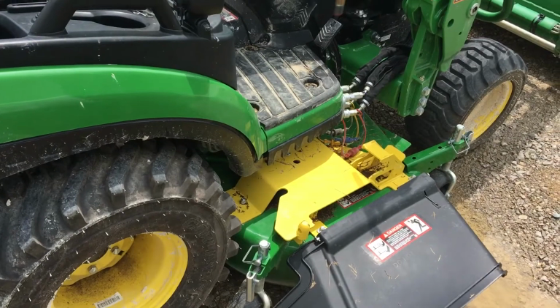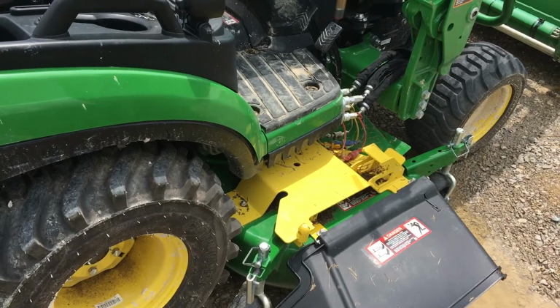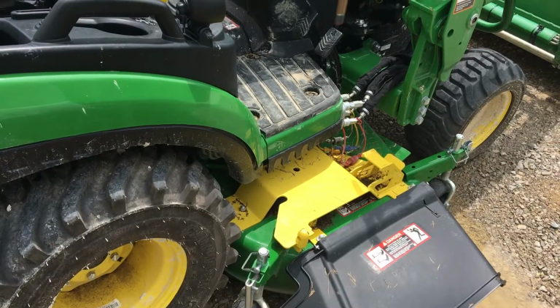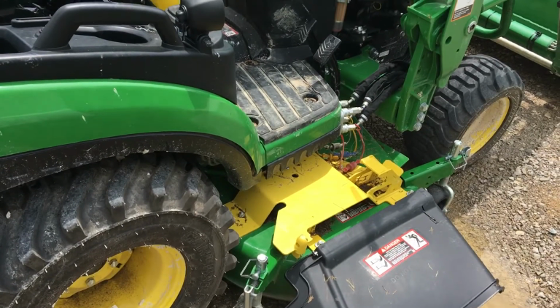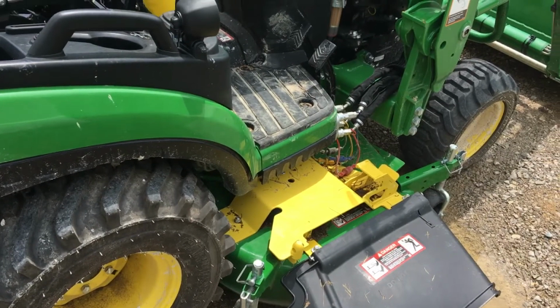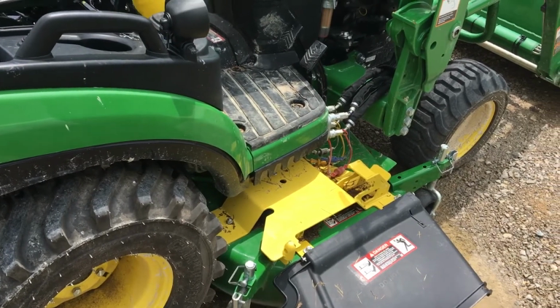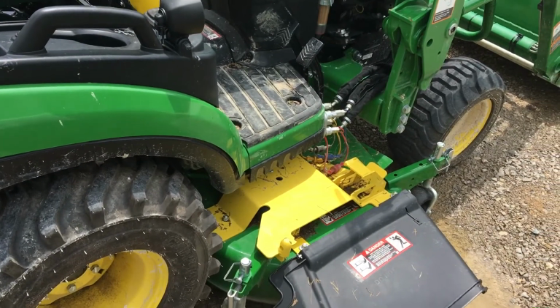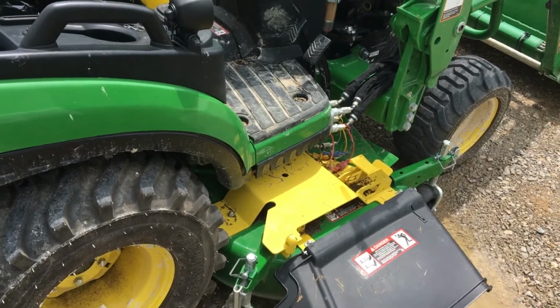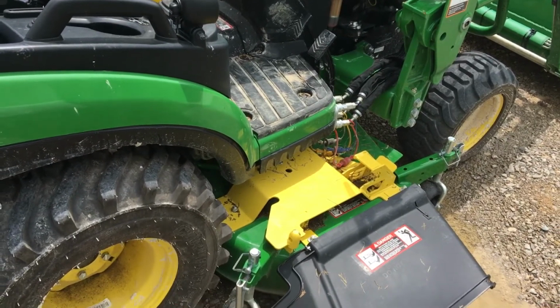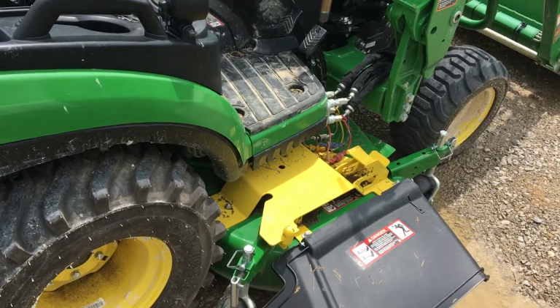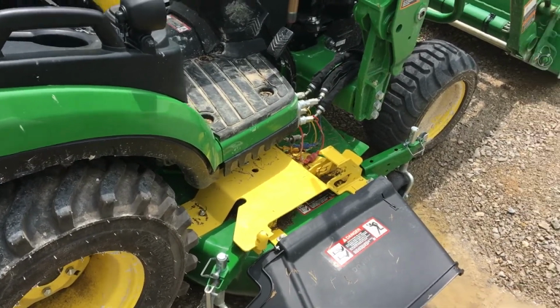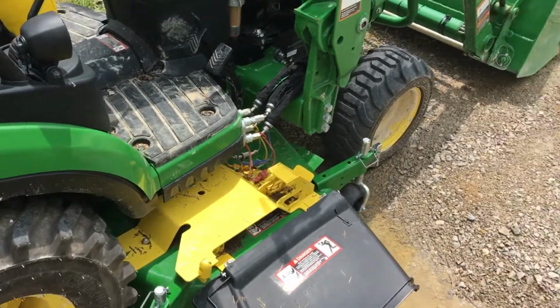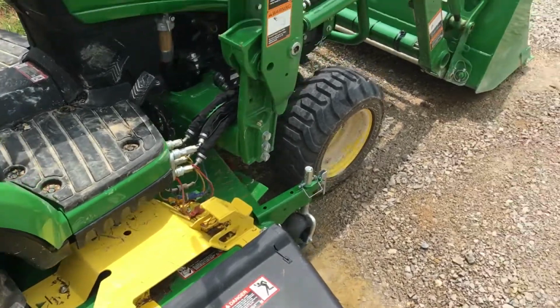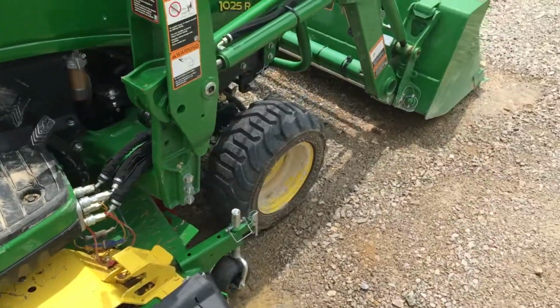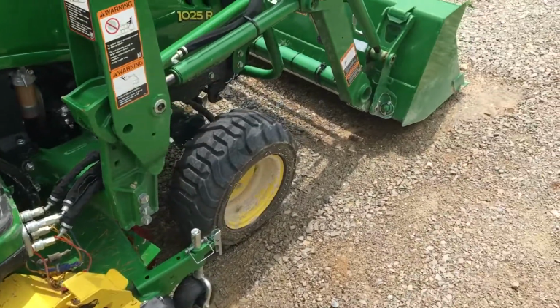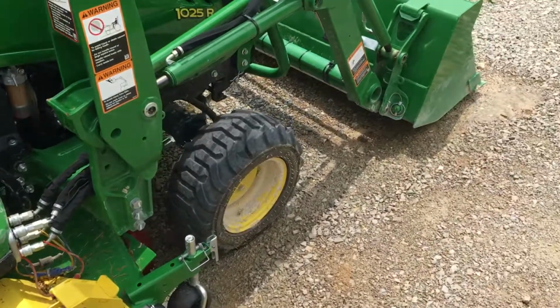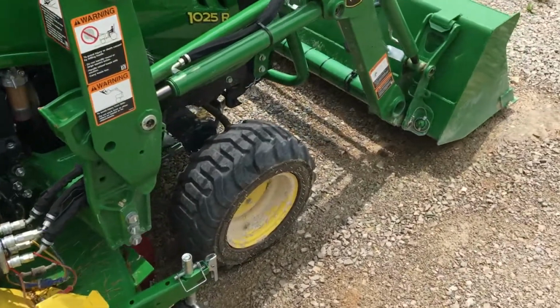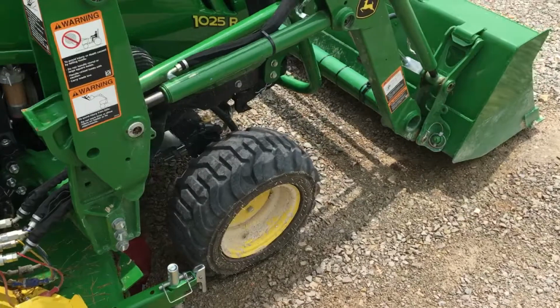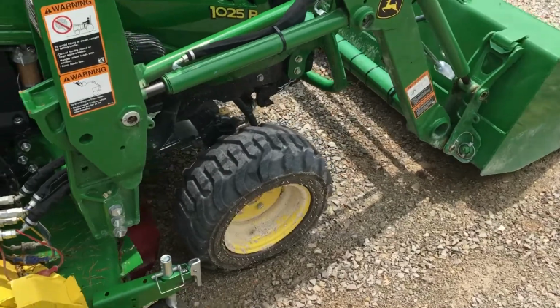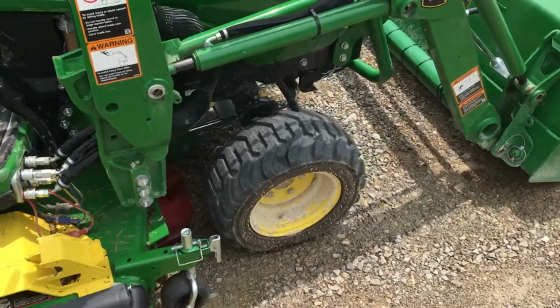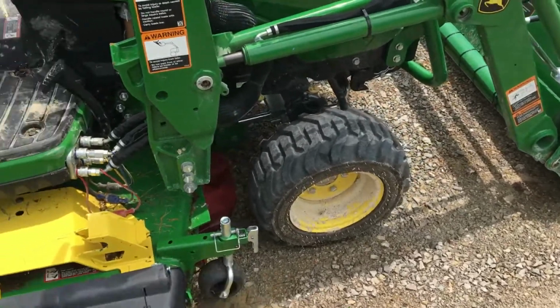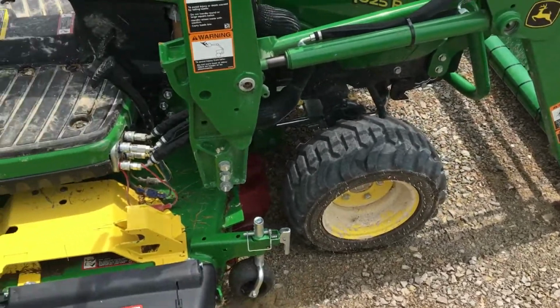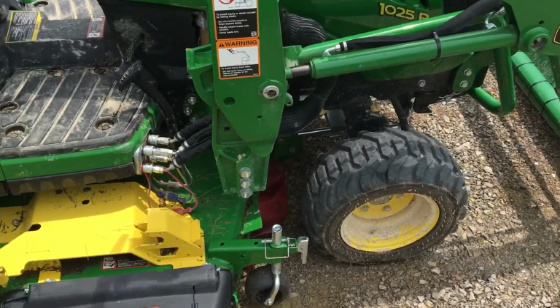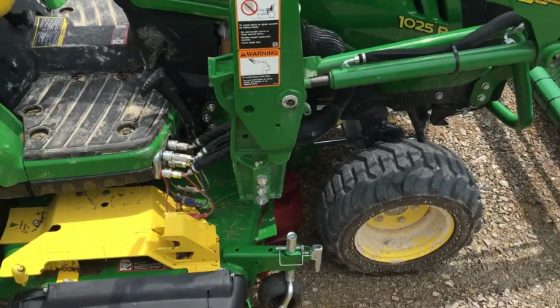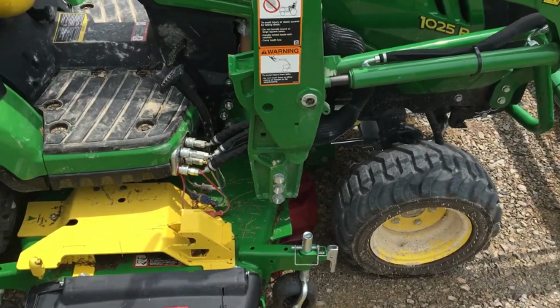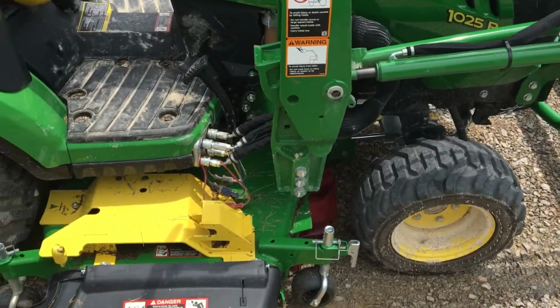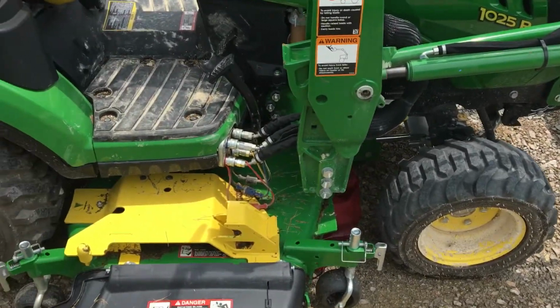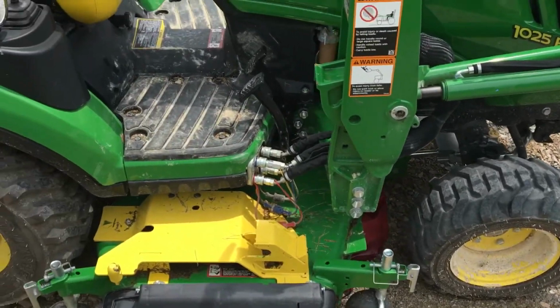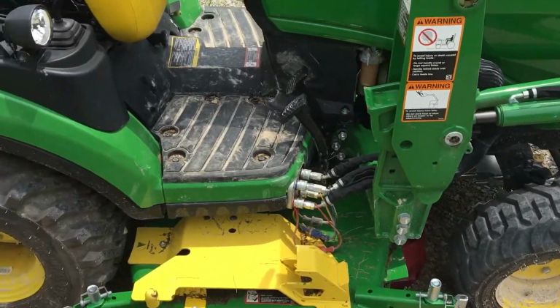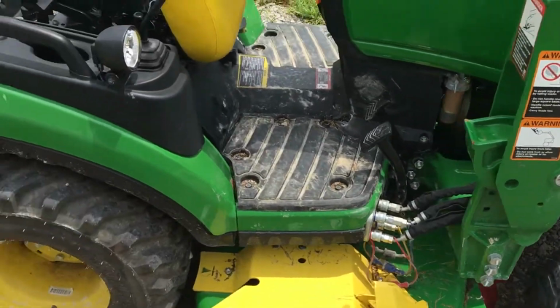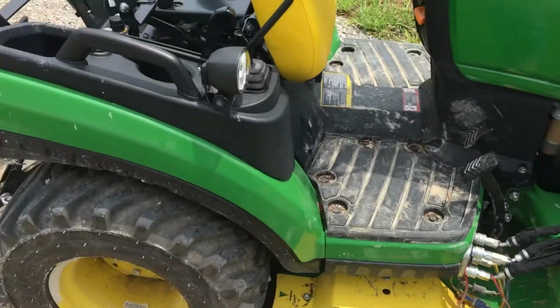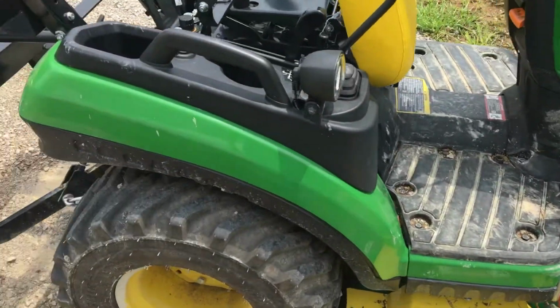You look up at what the bucket is doing and you're going to lift it up clean off the mower deck.